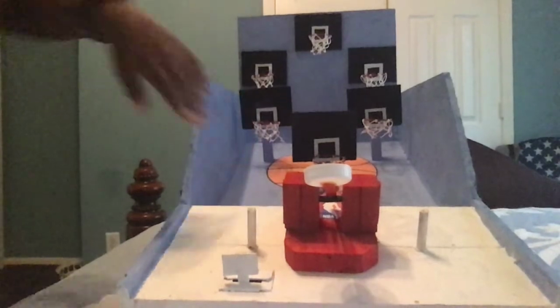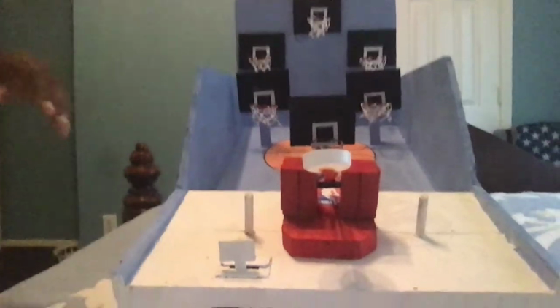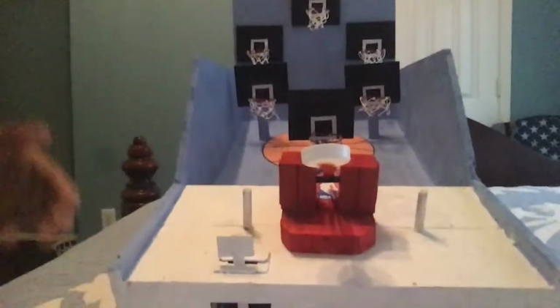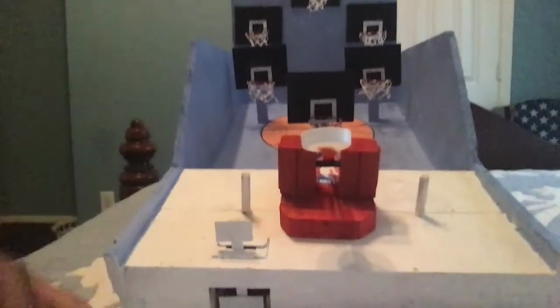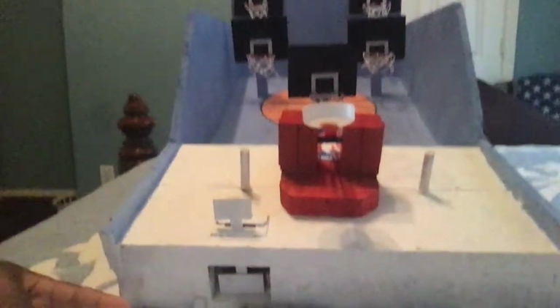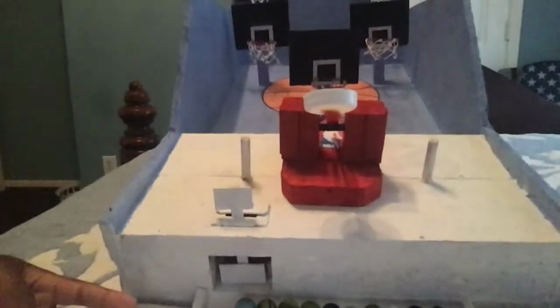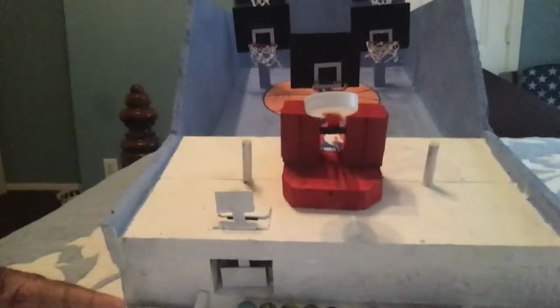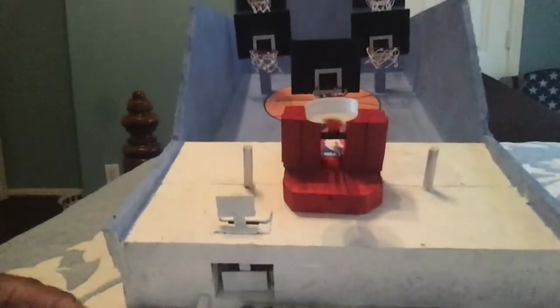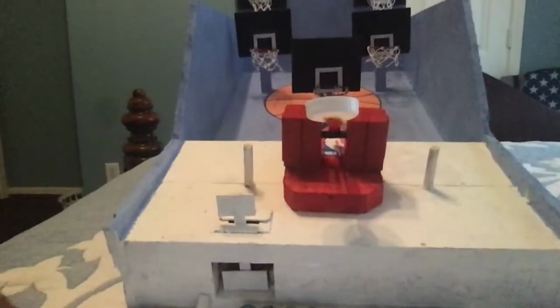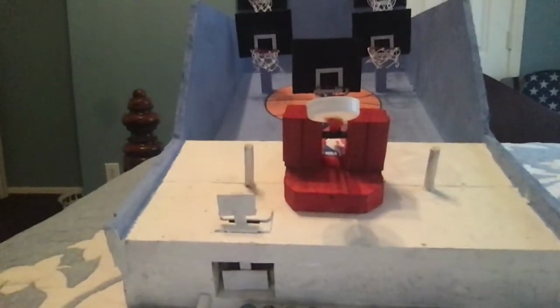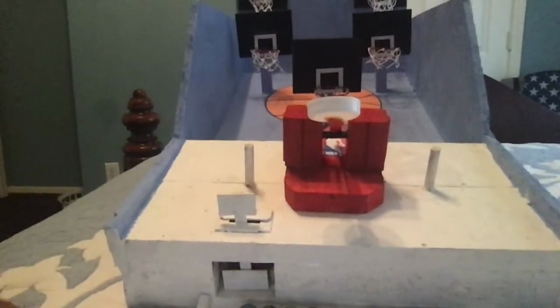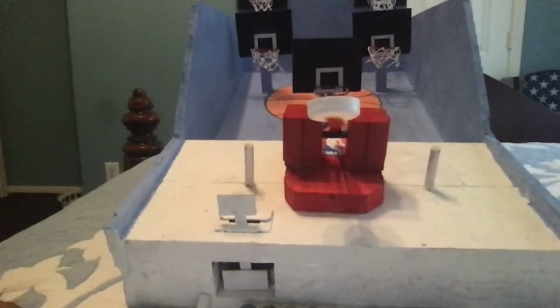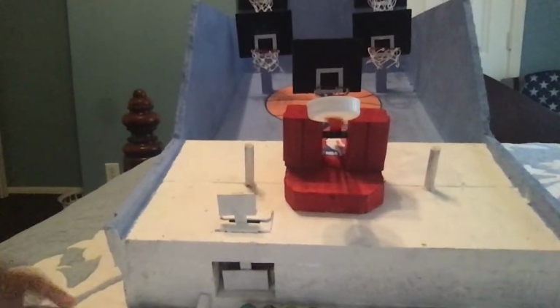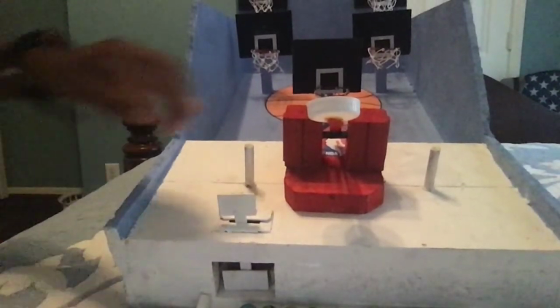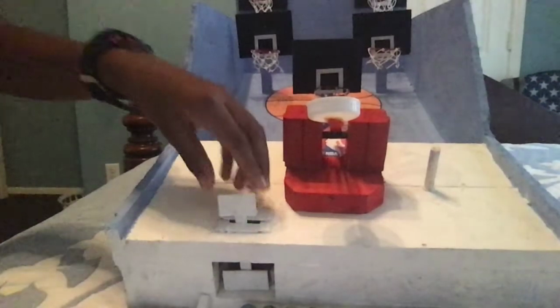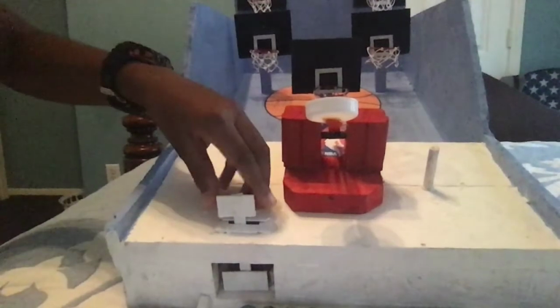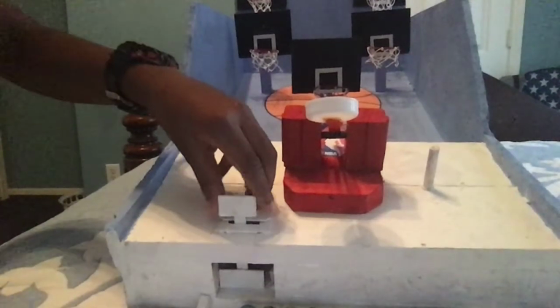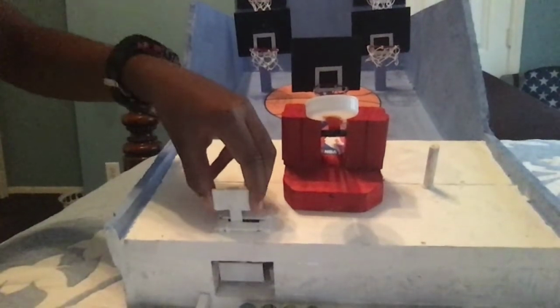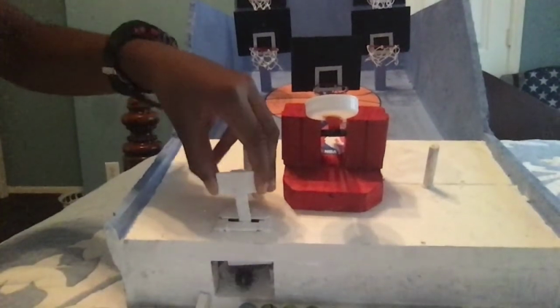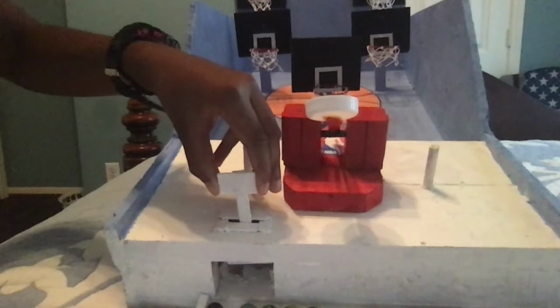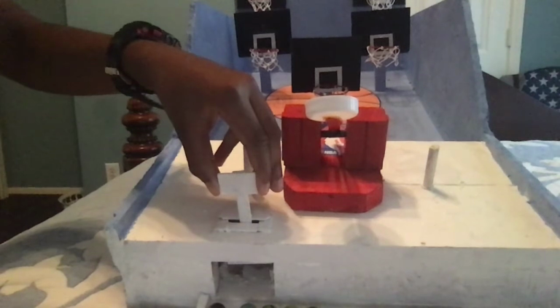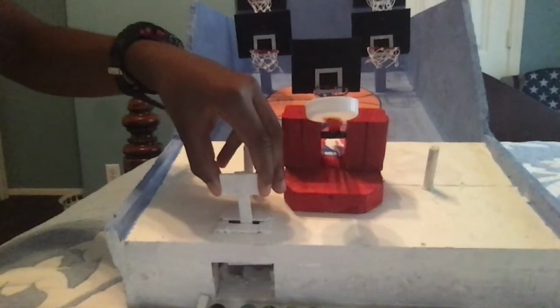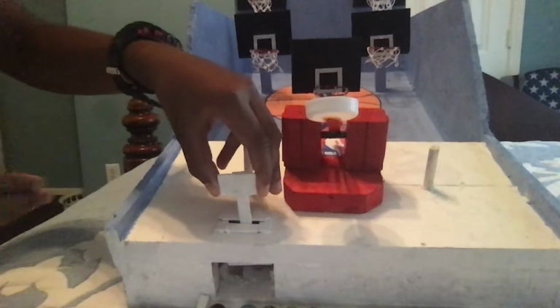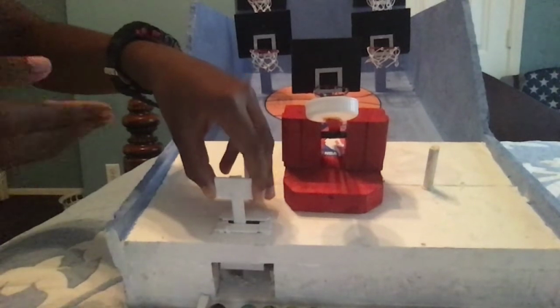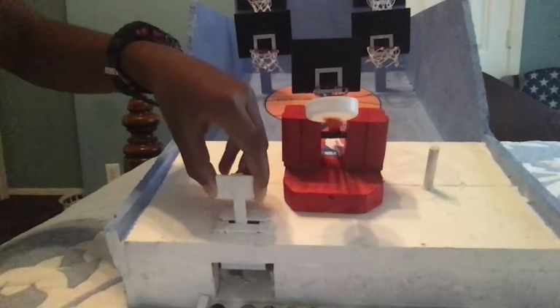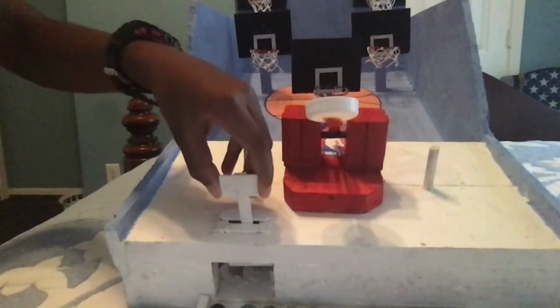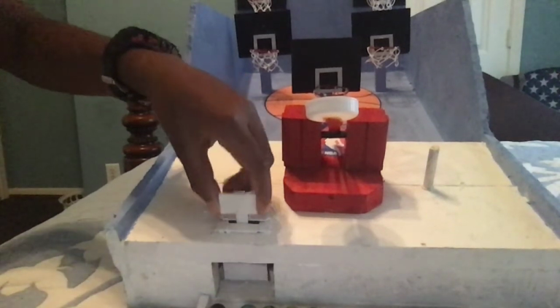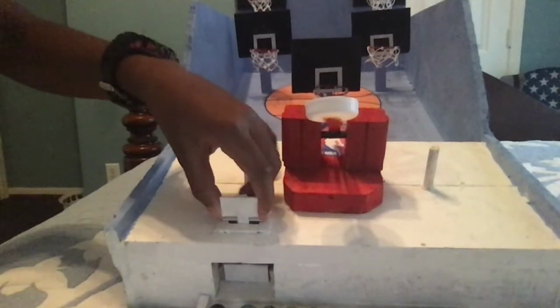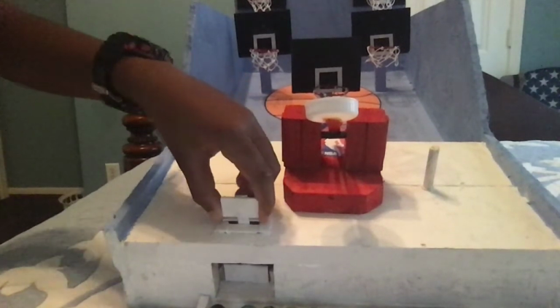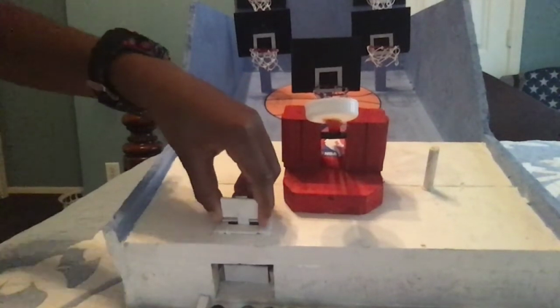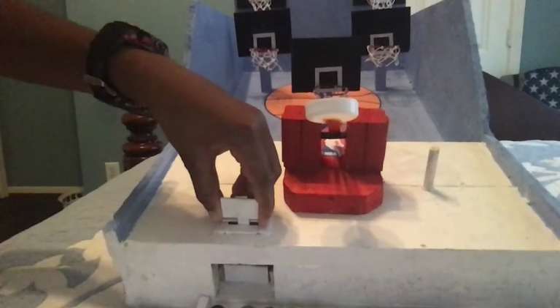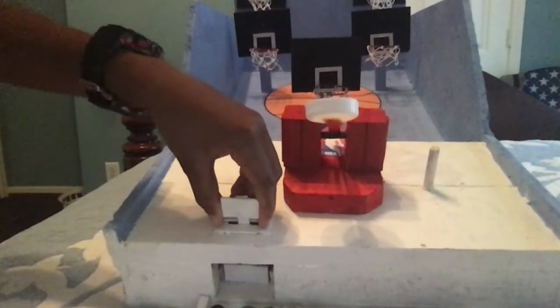Once you're done with all 12 marbles, the next player comes and picks this up, and then all 12 marbles will fall in, just like that.